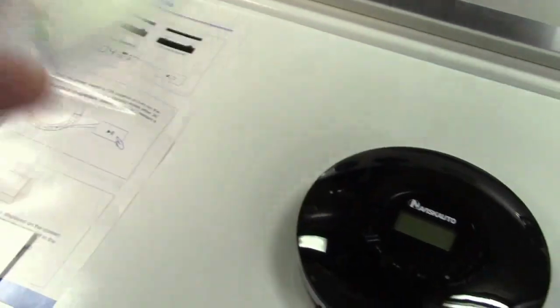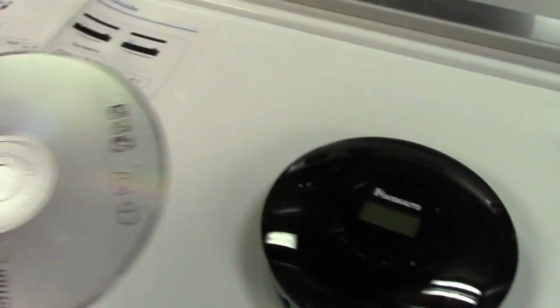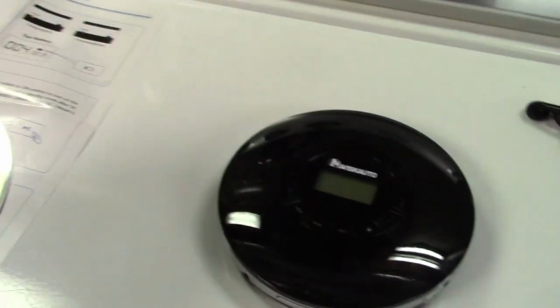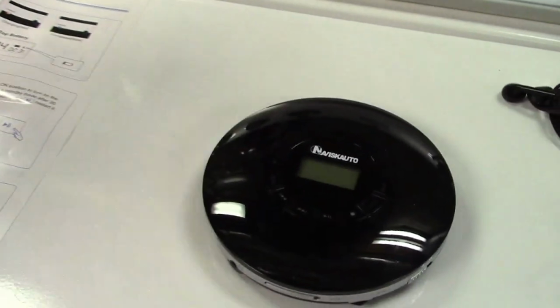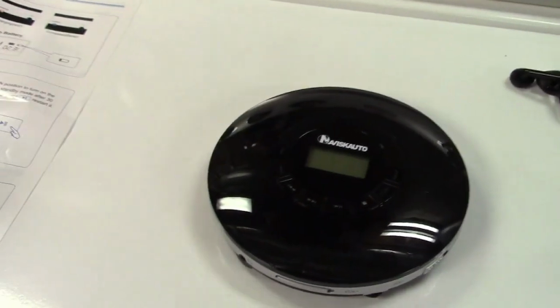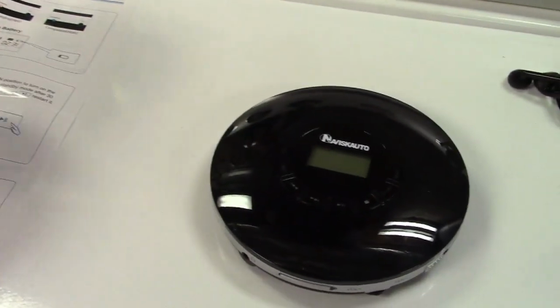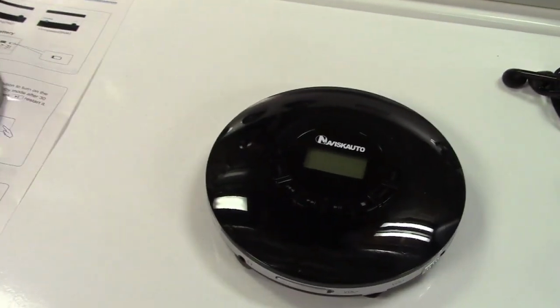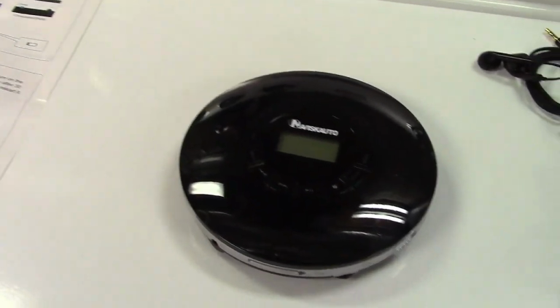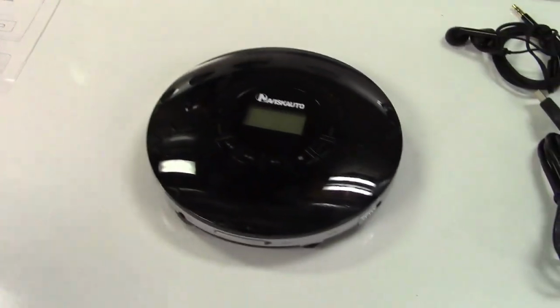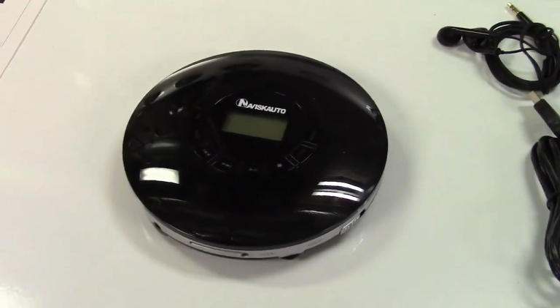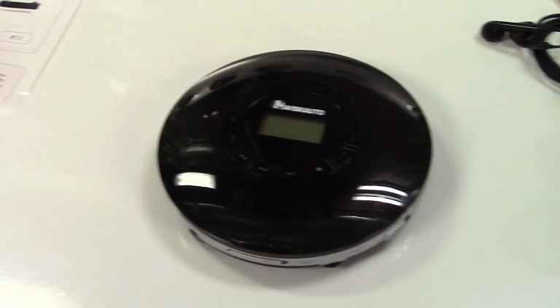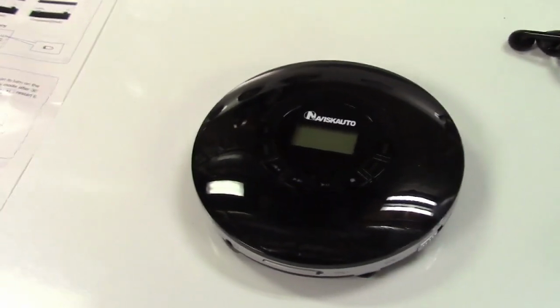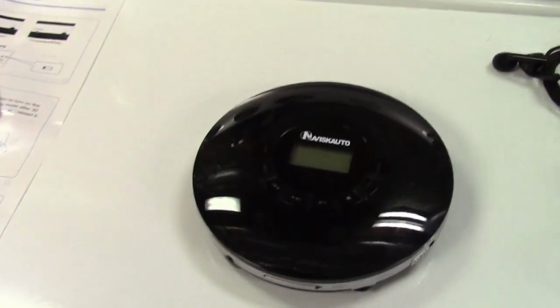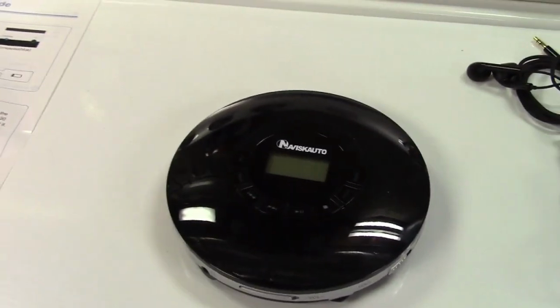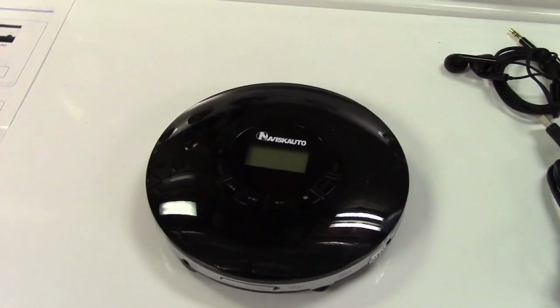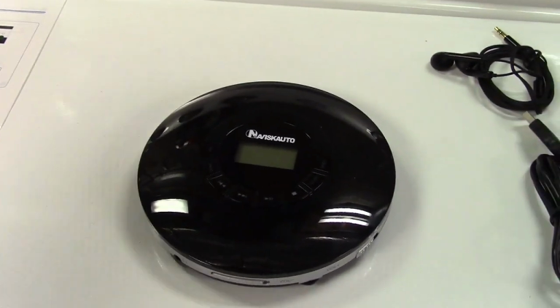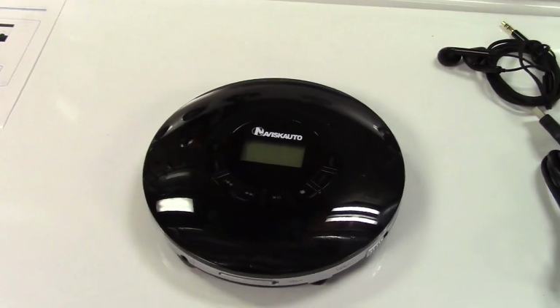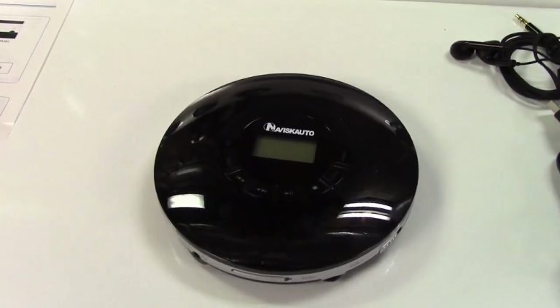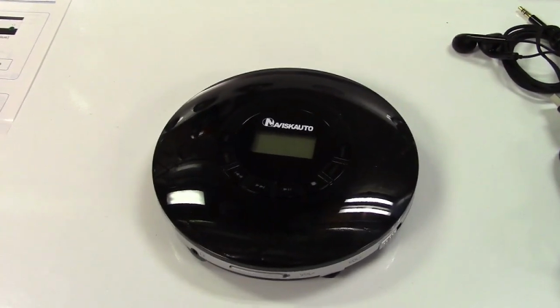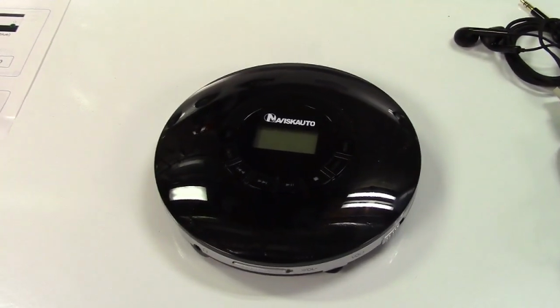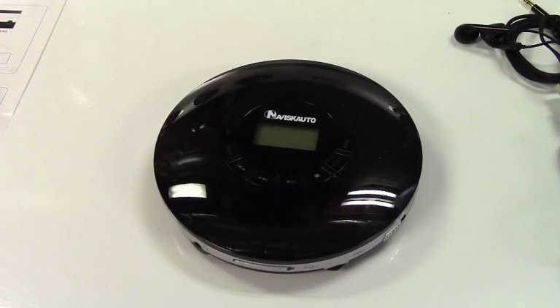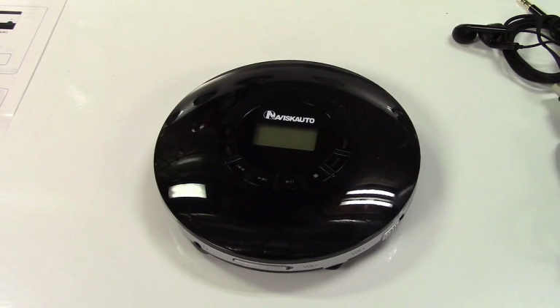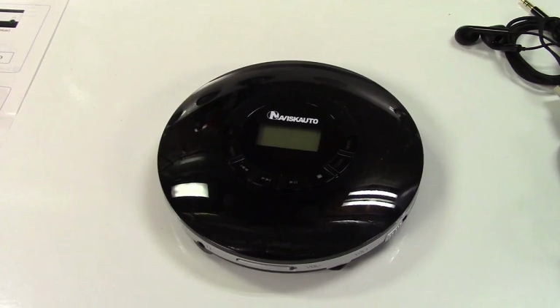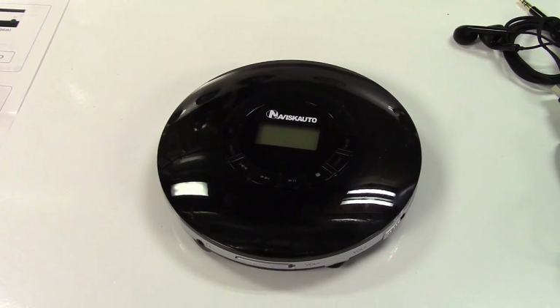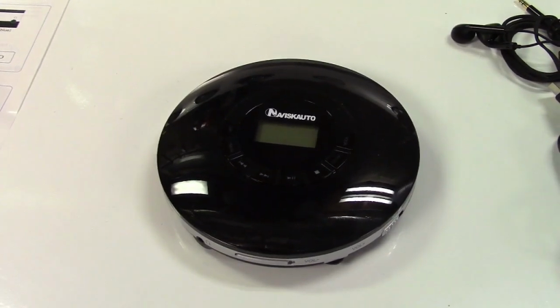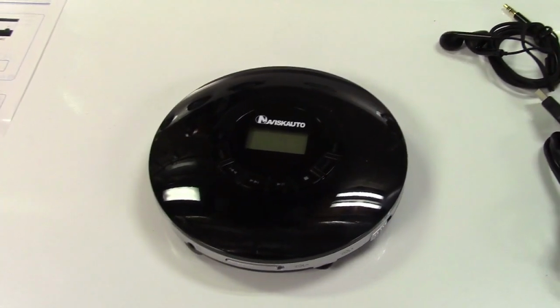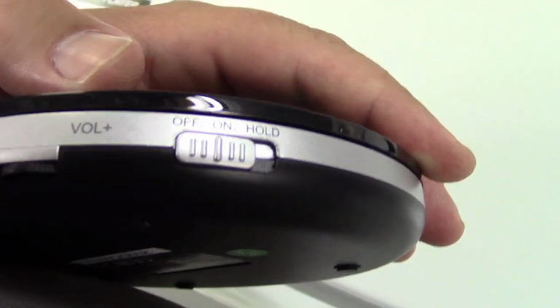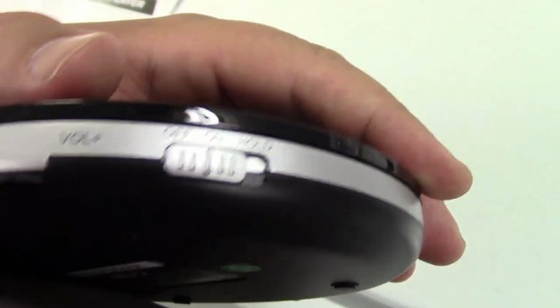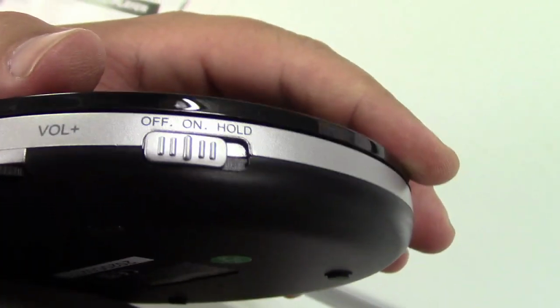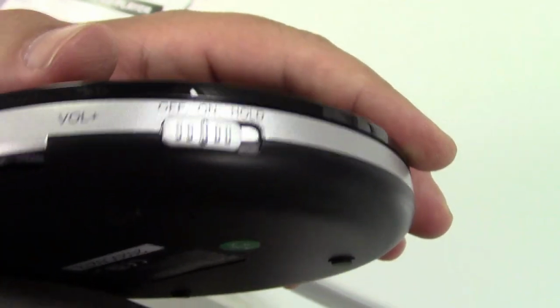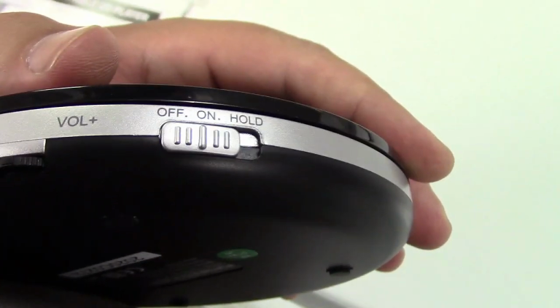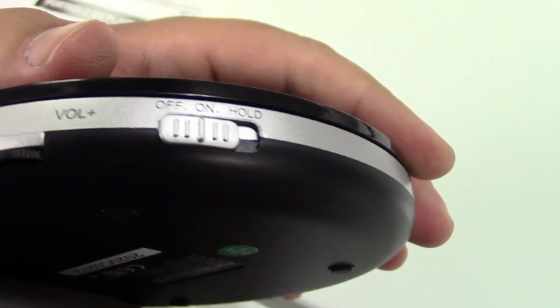This one I actually have burned with regular CD audio from the YouTube audio library, so there won't be any copyright matches. We're going to go ahead and get this plugged into a speaker so you can hear it, and that way I can give you a sample of it.